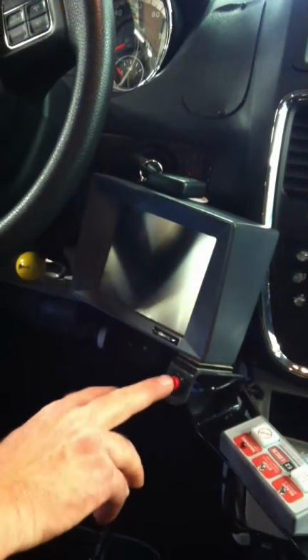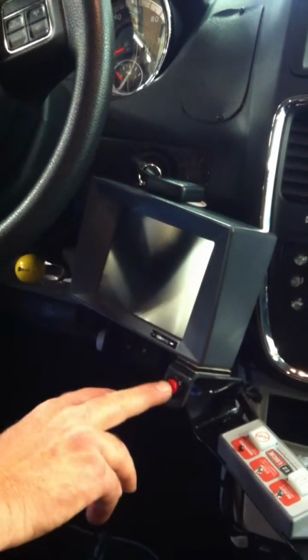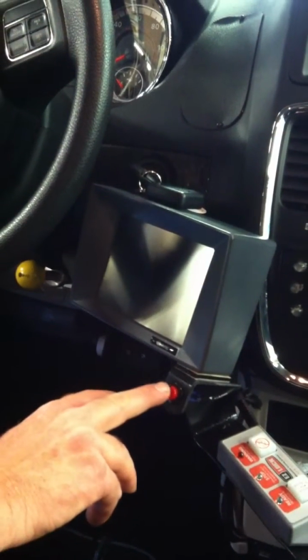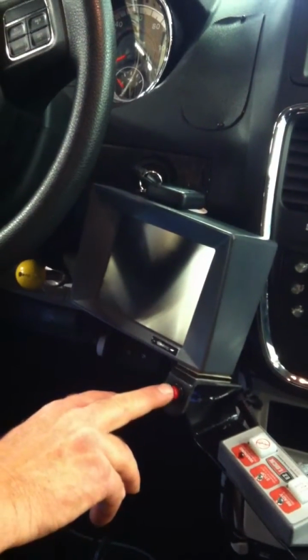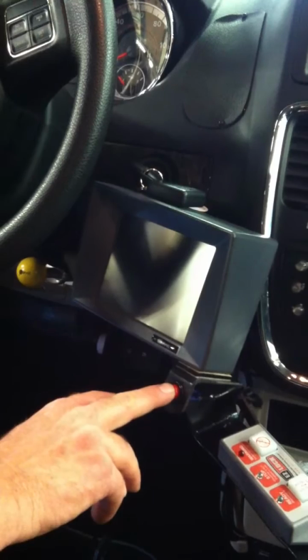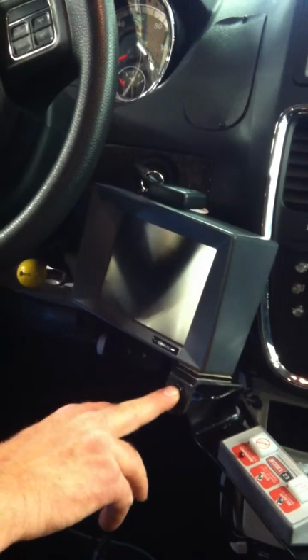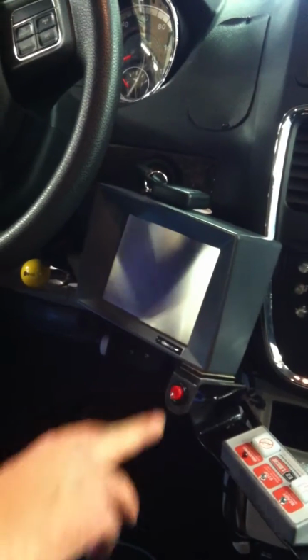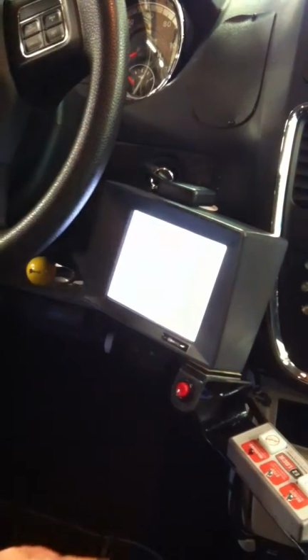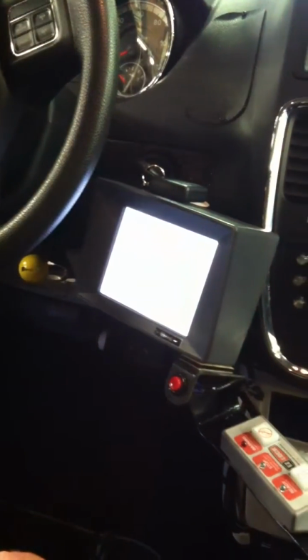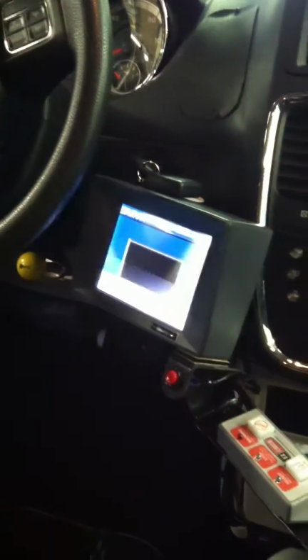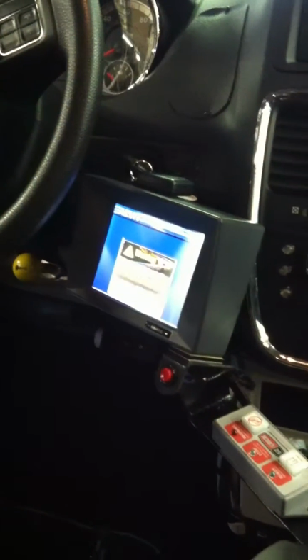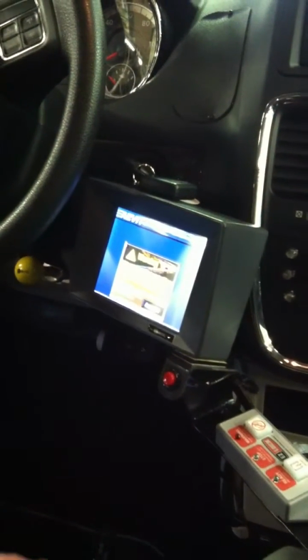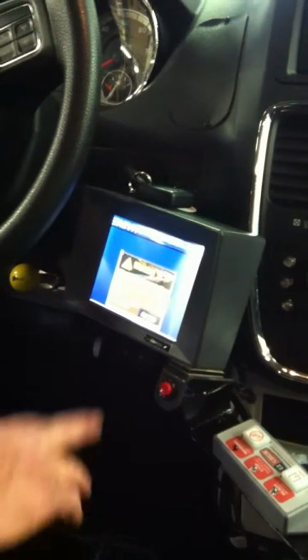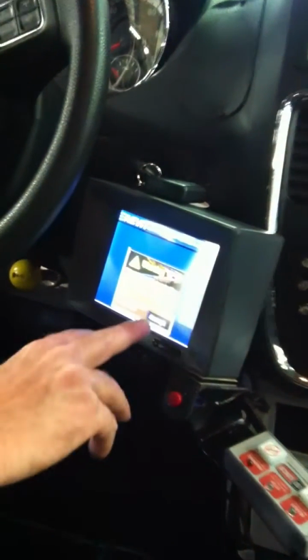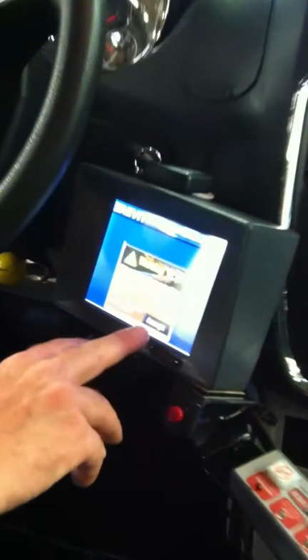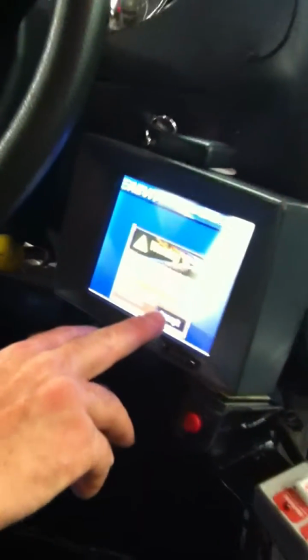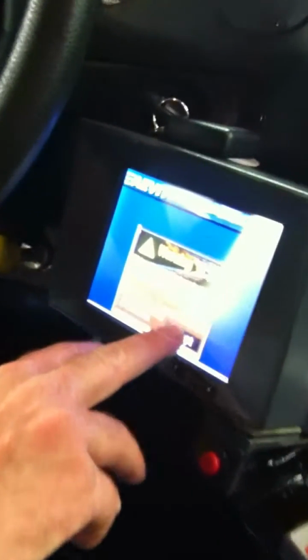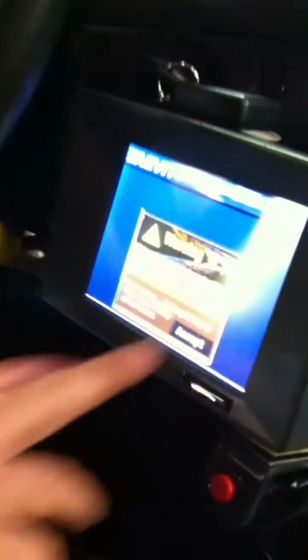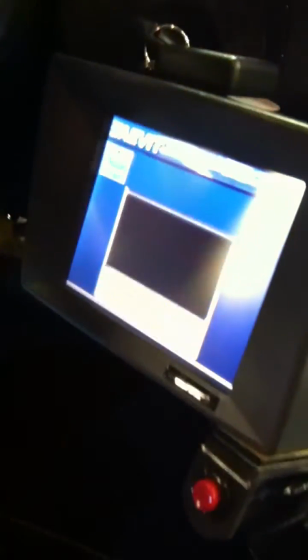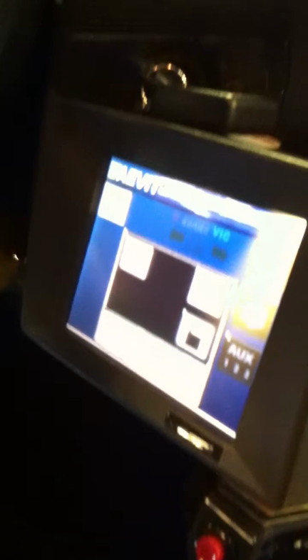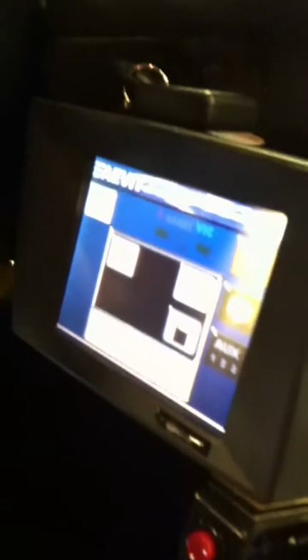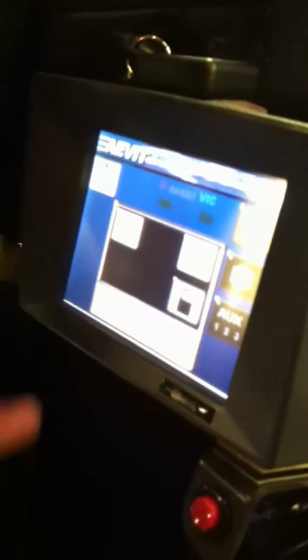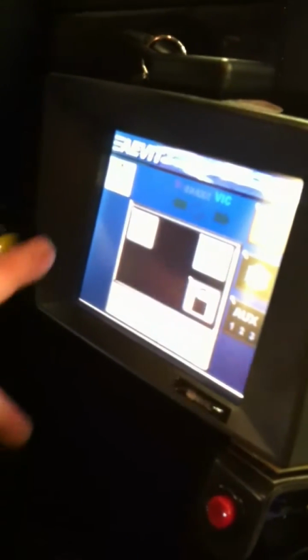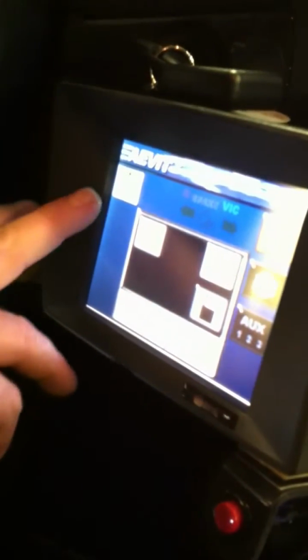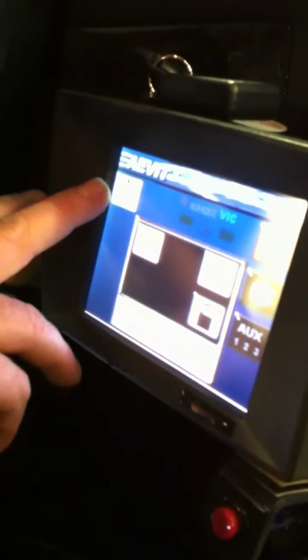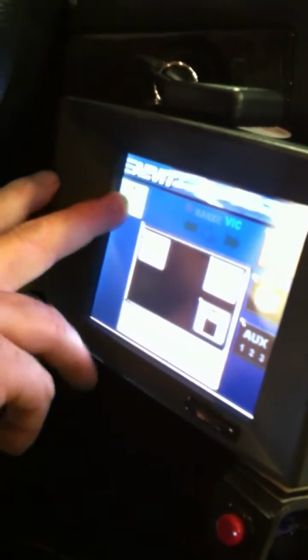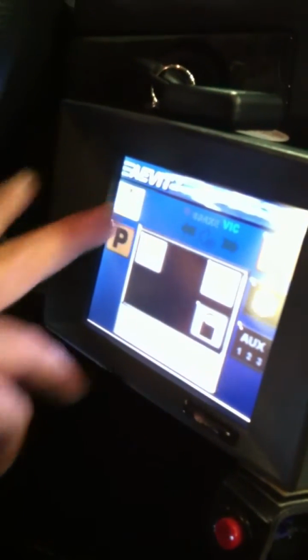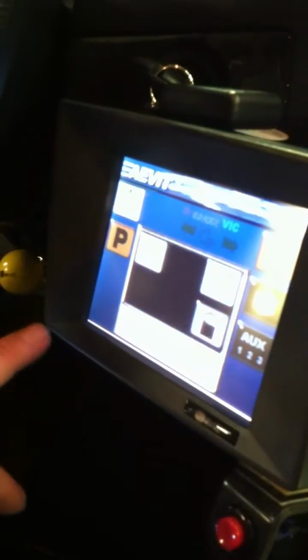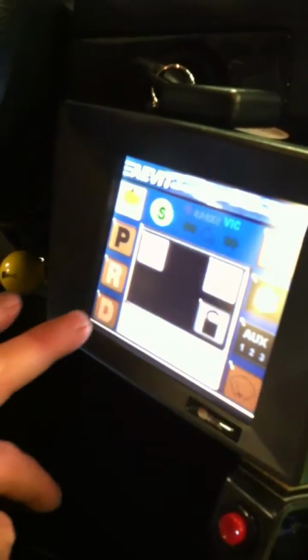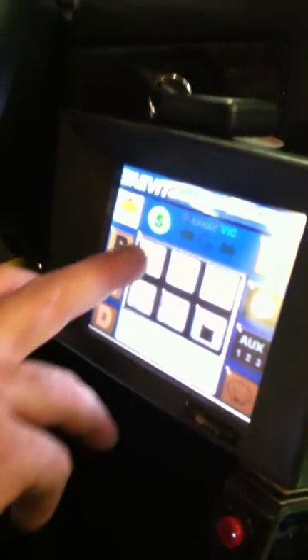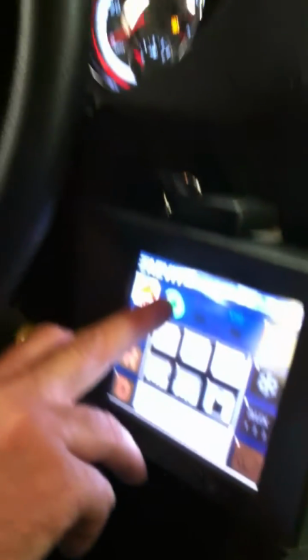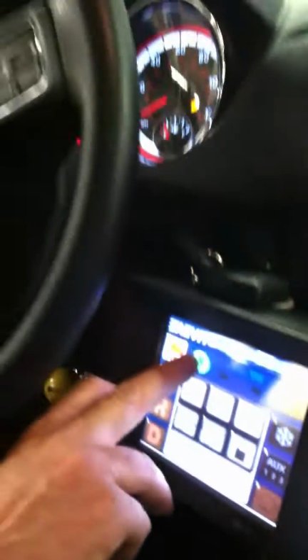First you have to wake the system up by pressing the wake up button. Then you accept it, hit your start or ignition on, then your start.